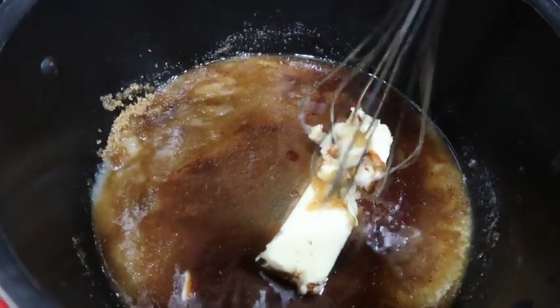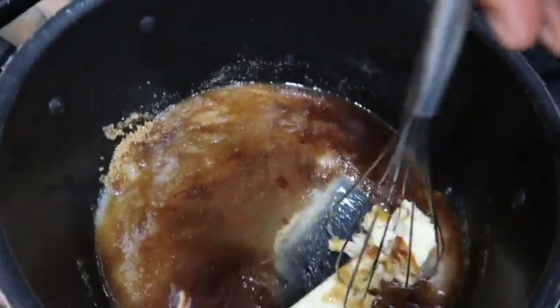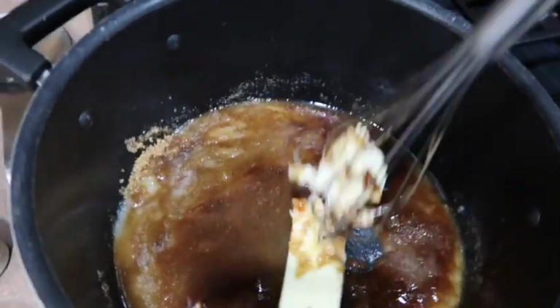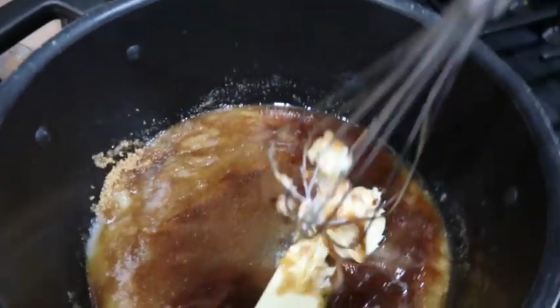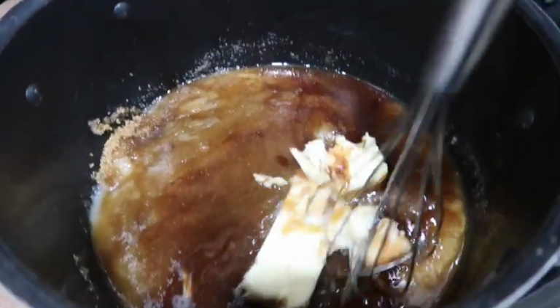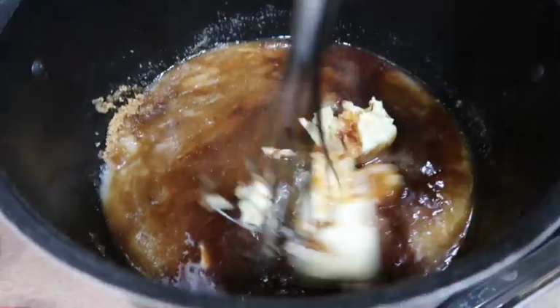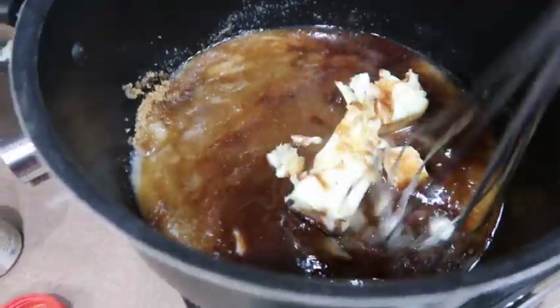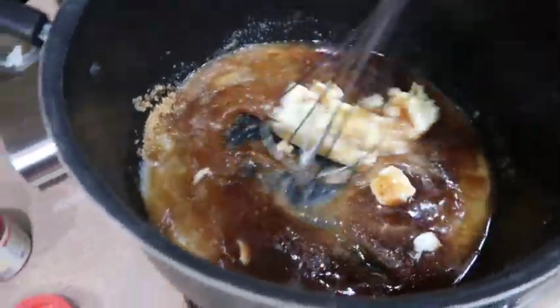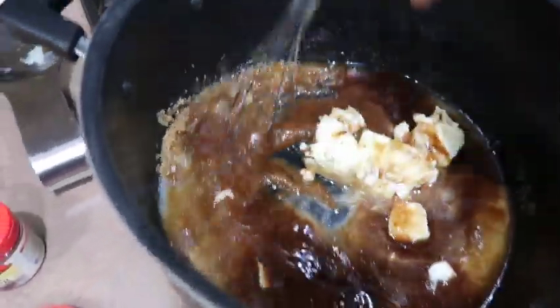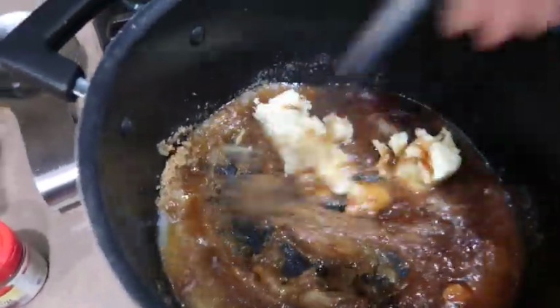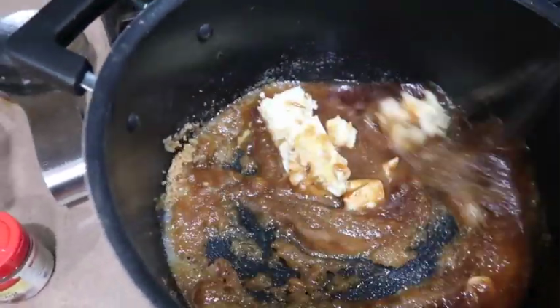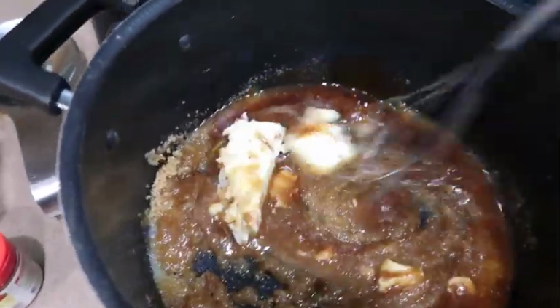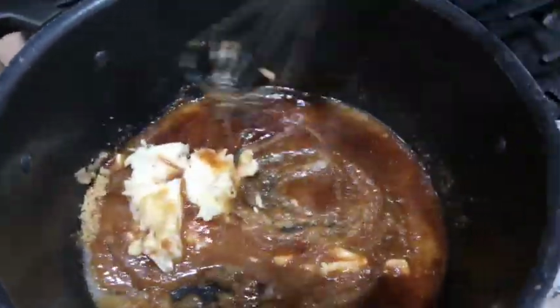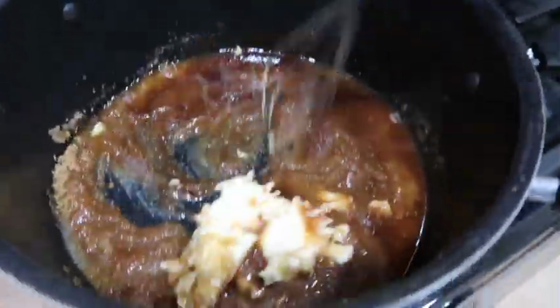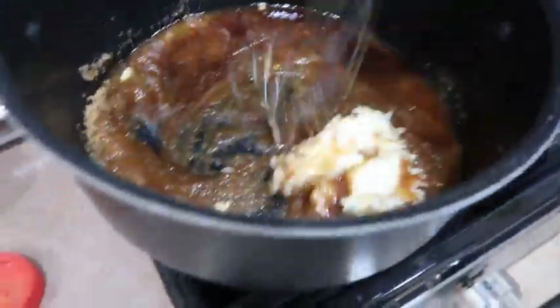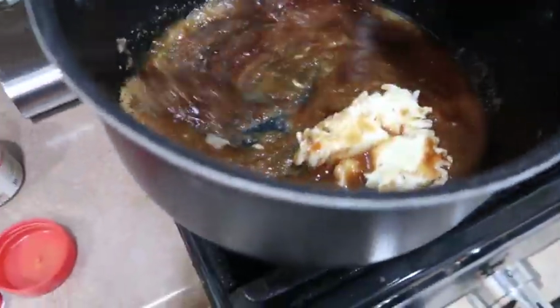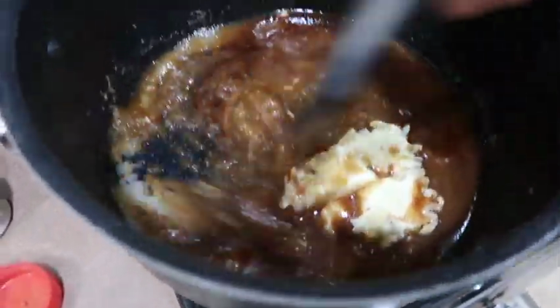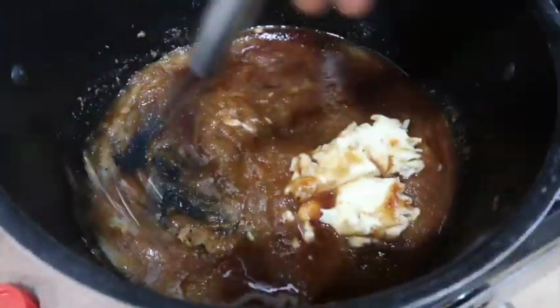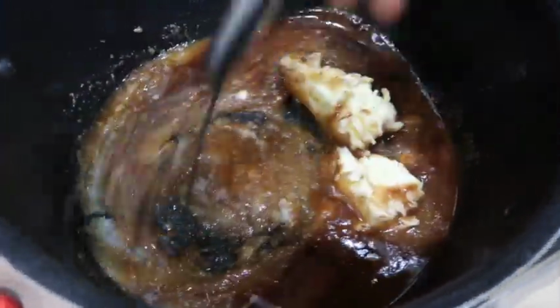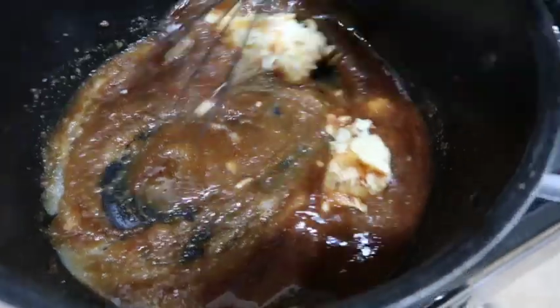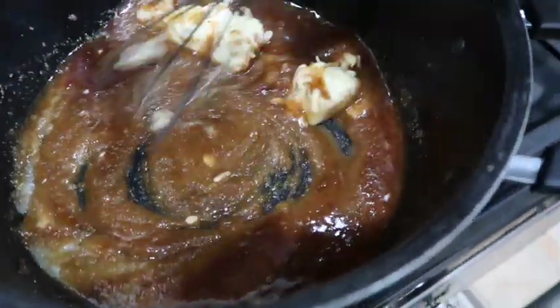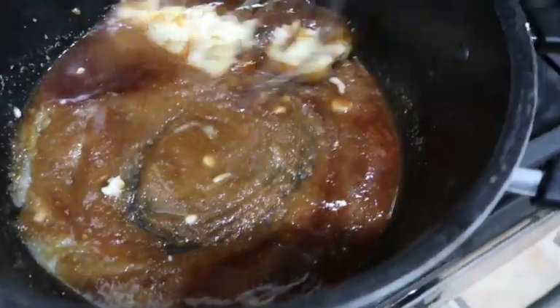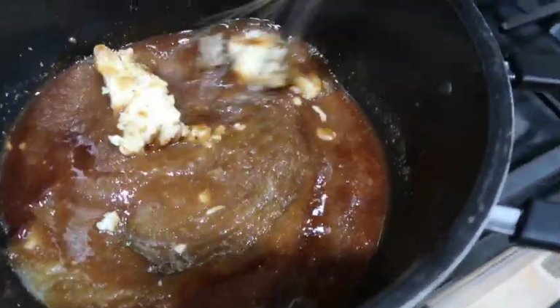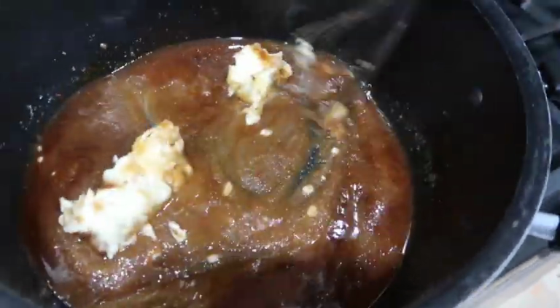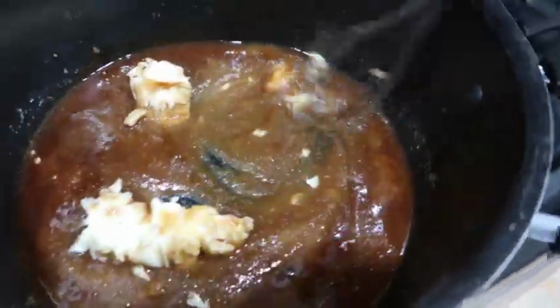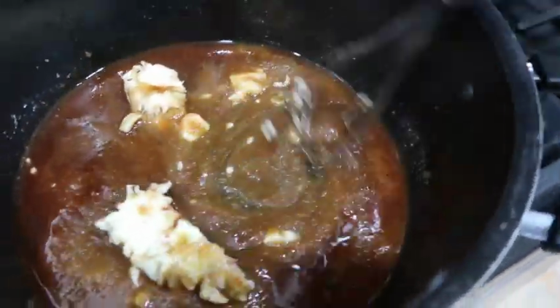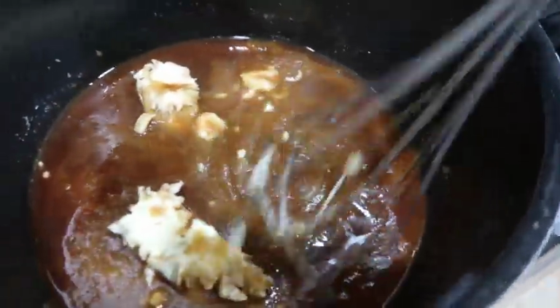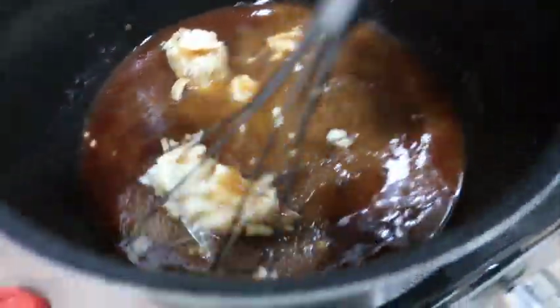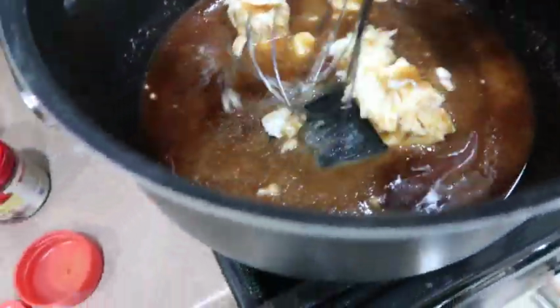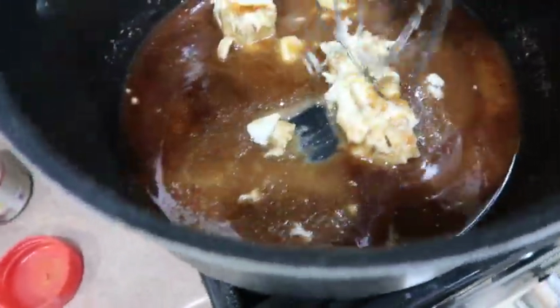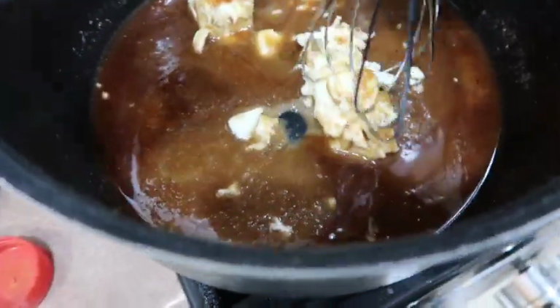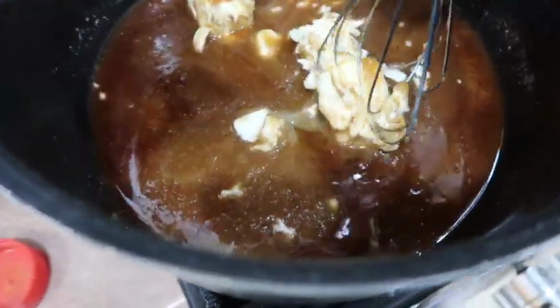Let that cook down. You don't want to cook it on too high a heat — we're not in that much of a rush. You want to take your time with your sweet candy yams.